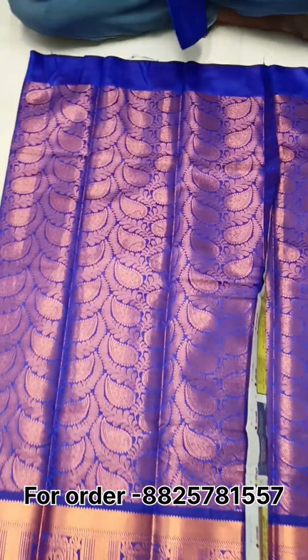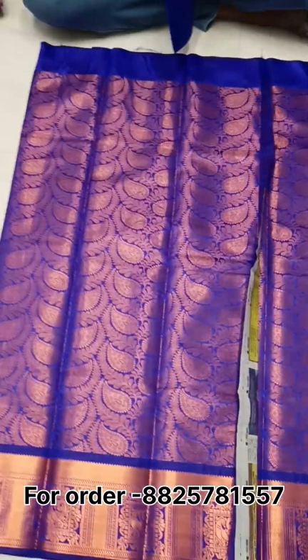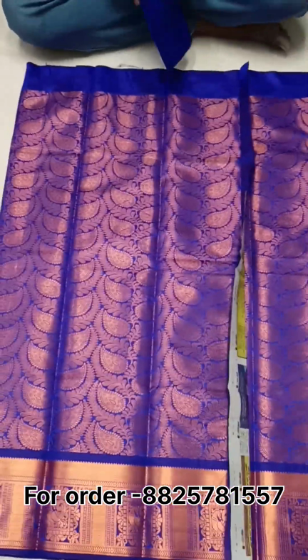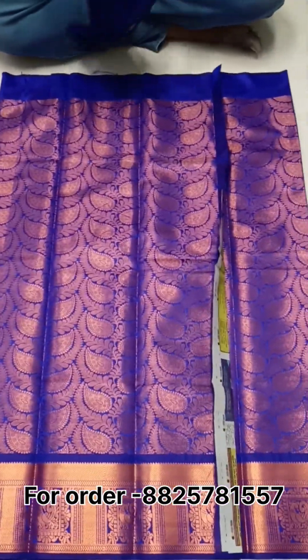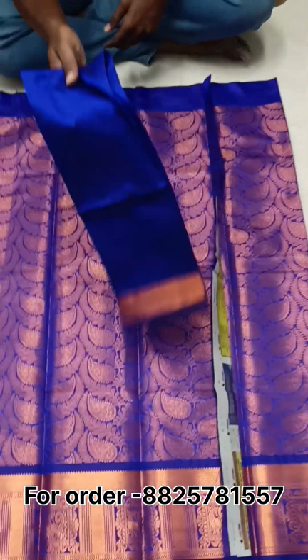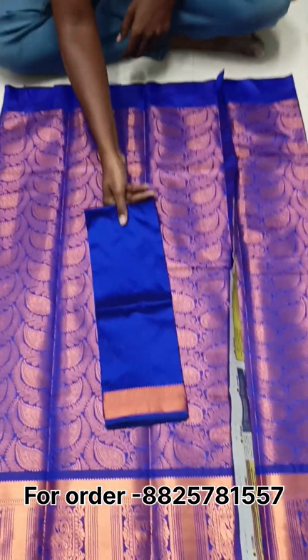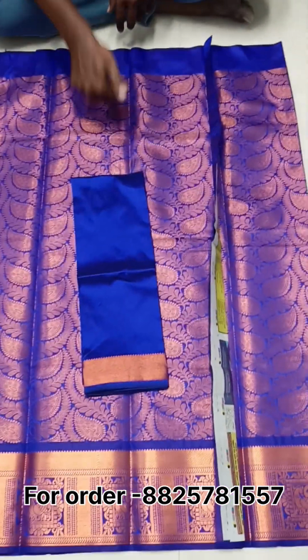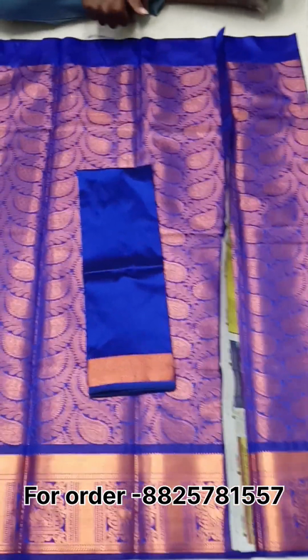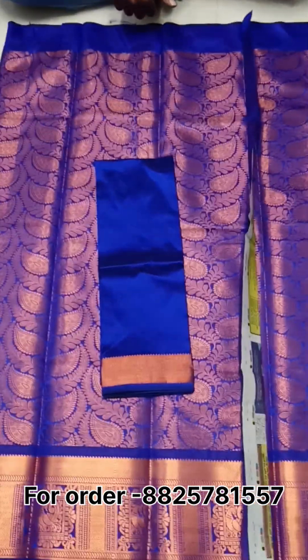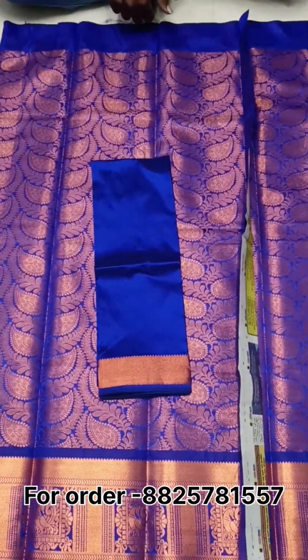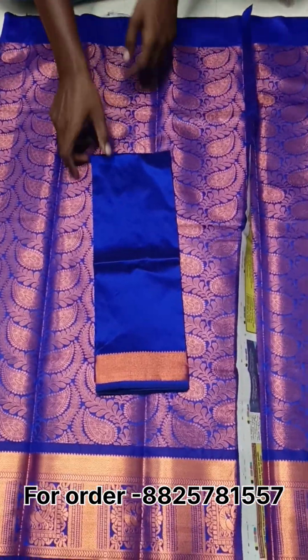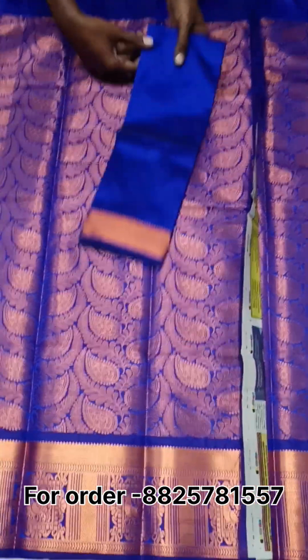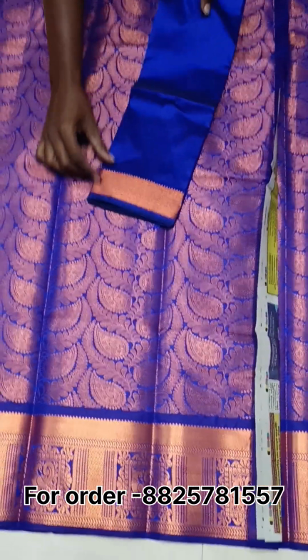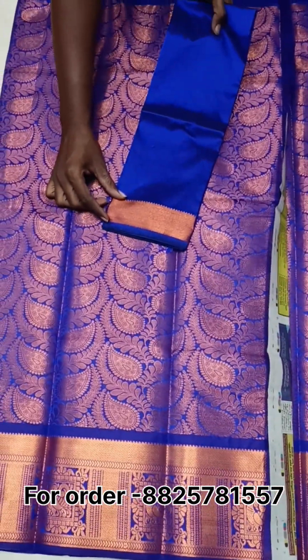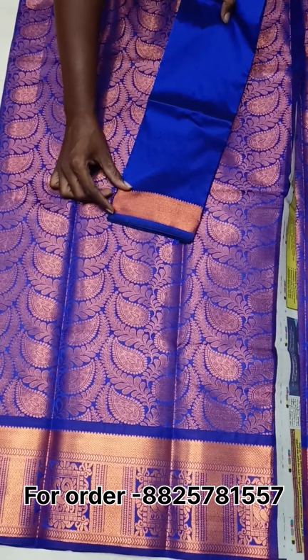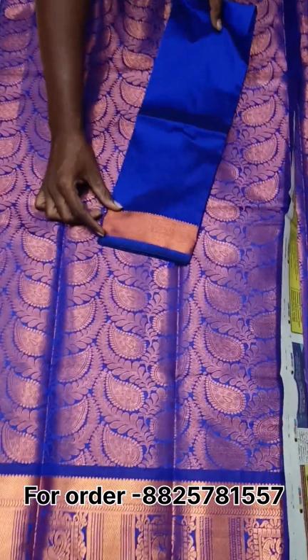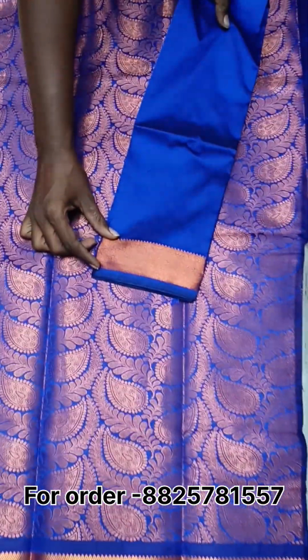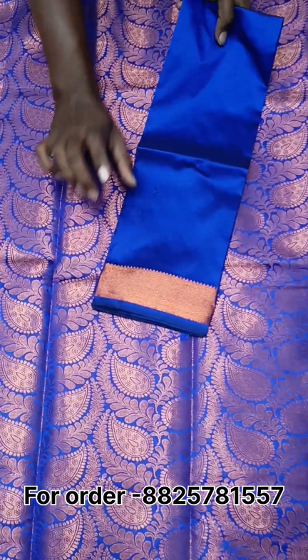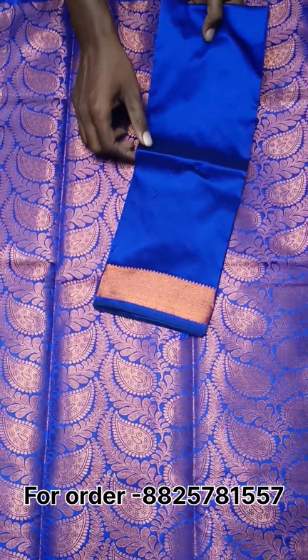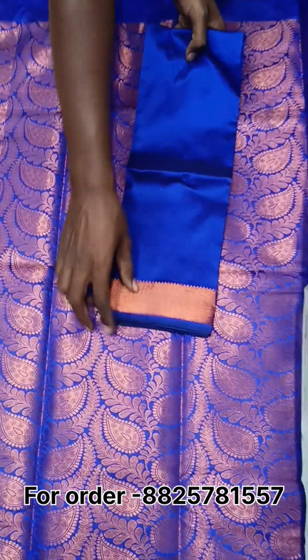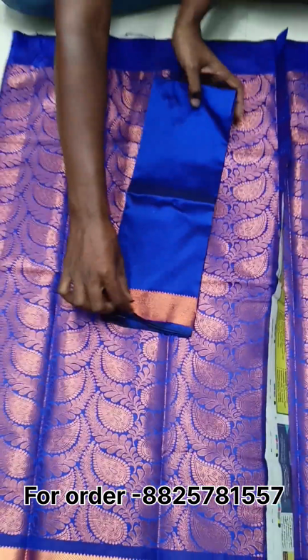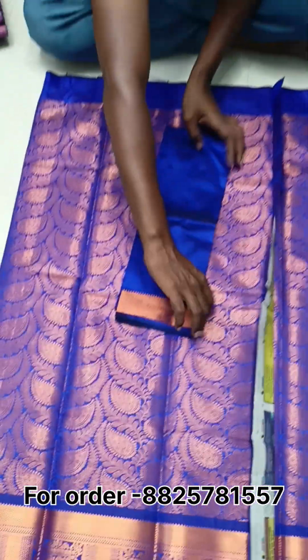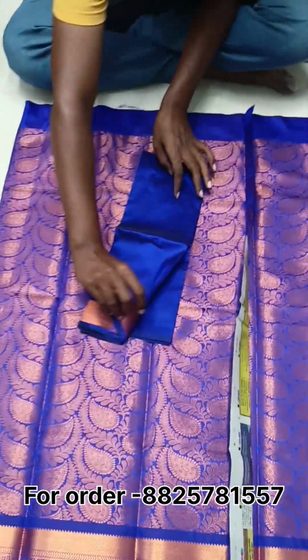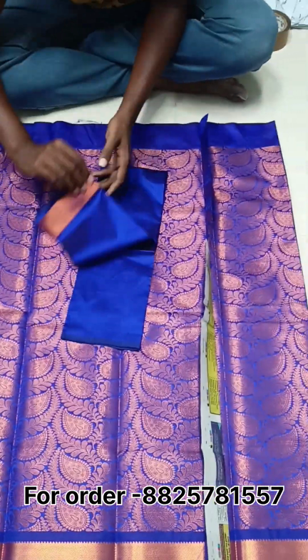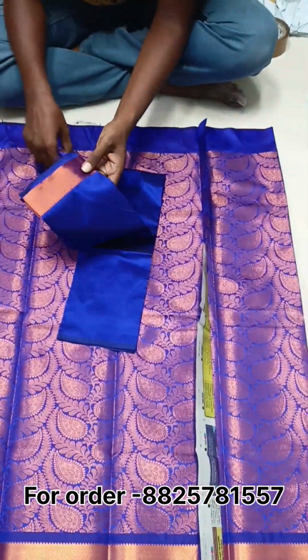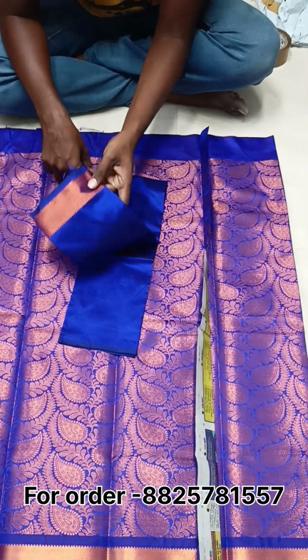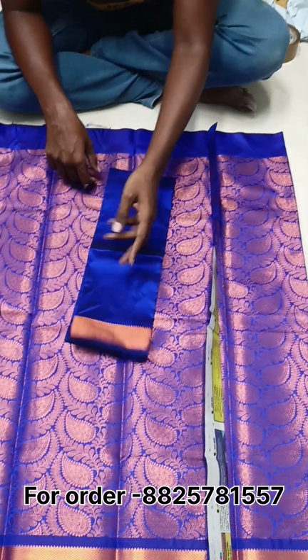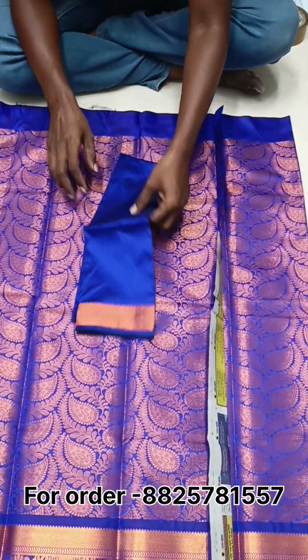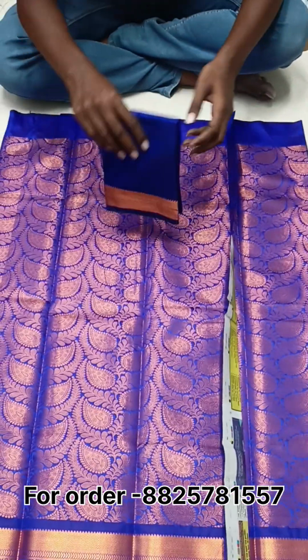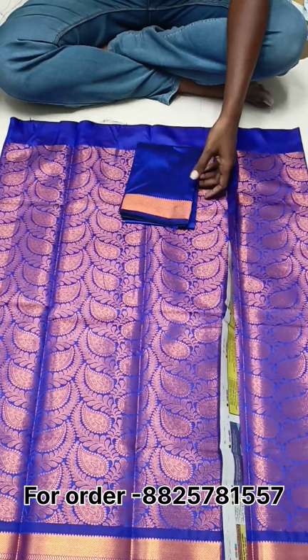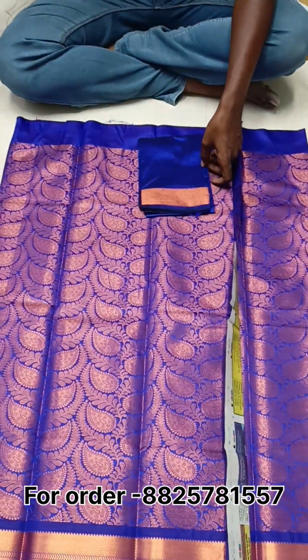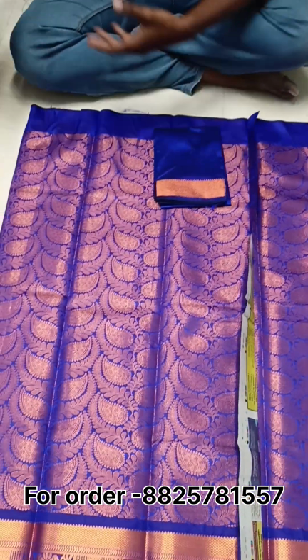This is the top. You can put a border on the top. You can put a border with copper. You can put the blouse on the top. You can put a border on the top, and we will also put it in the blouse using multiple pieces.